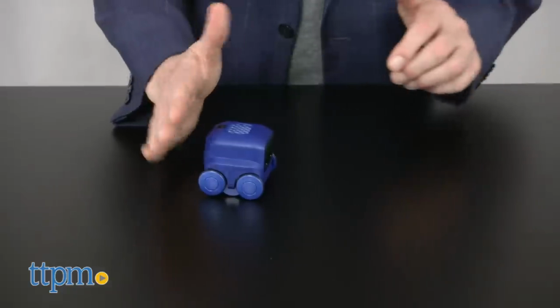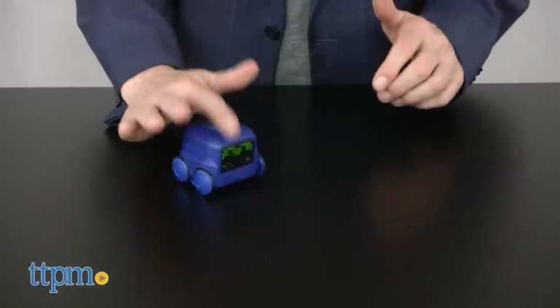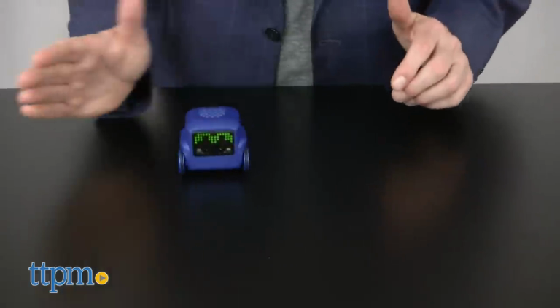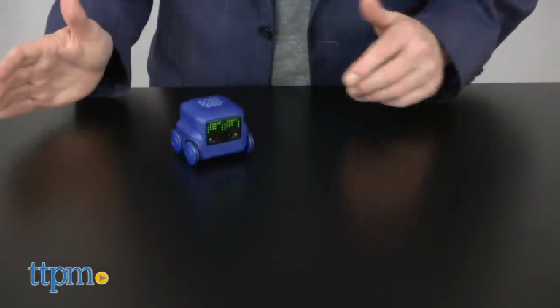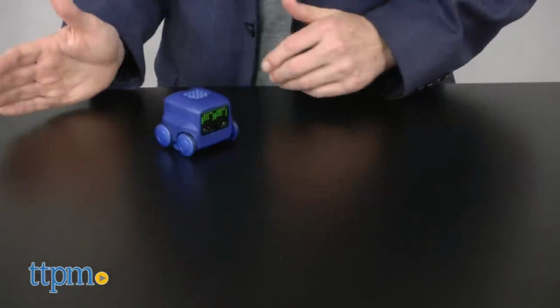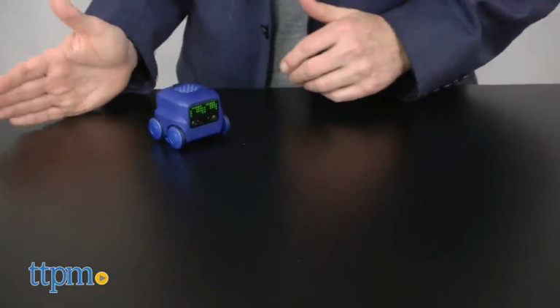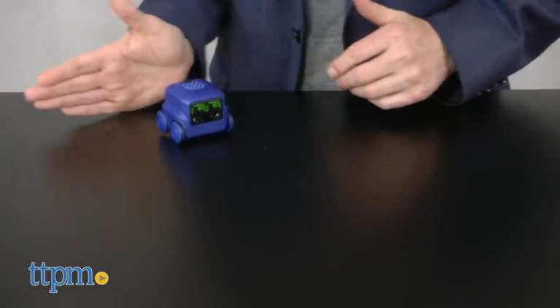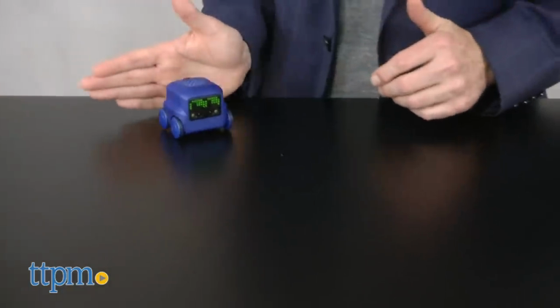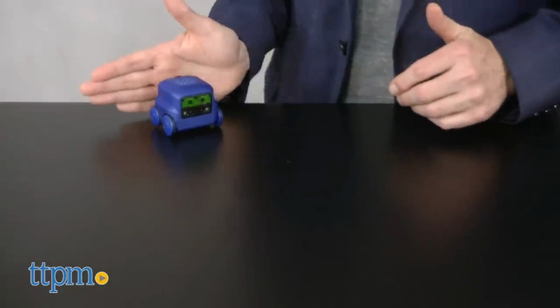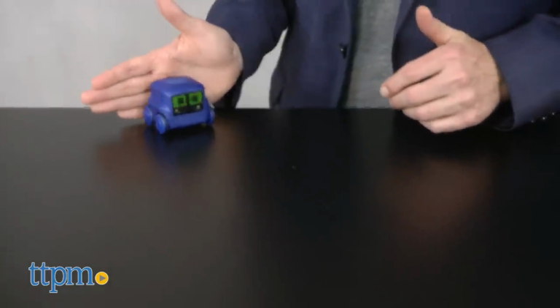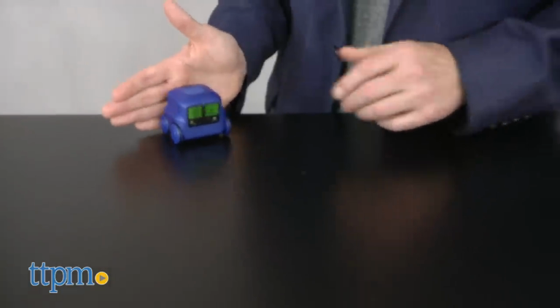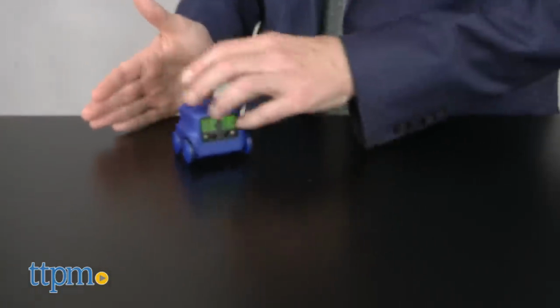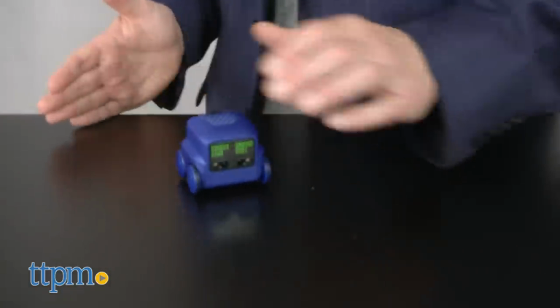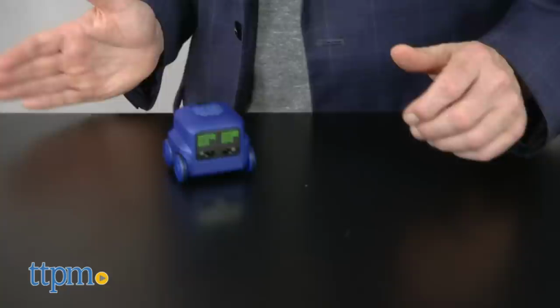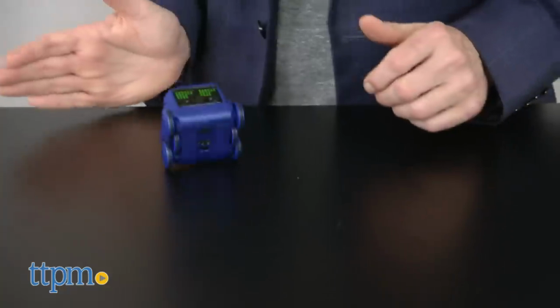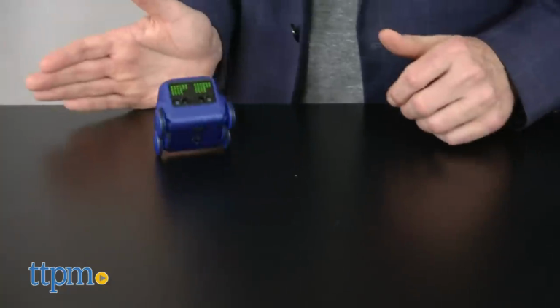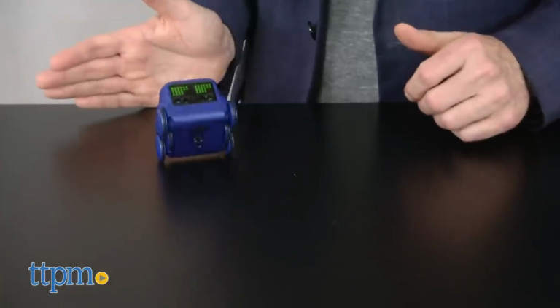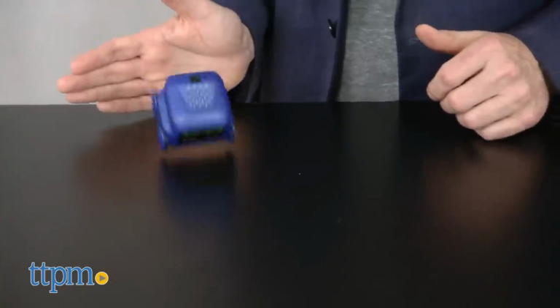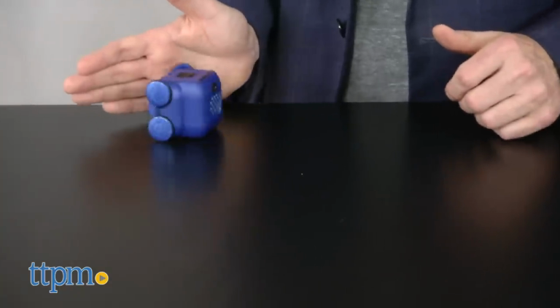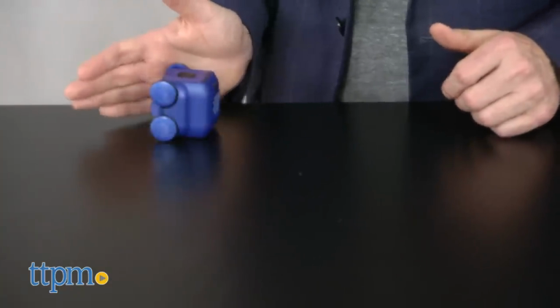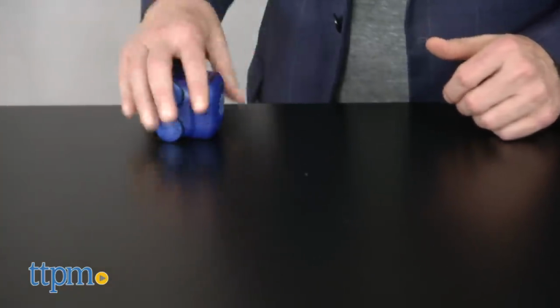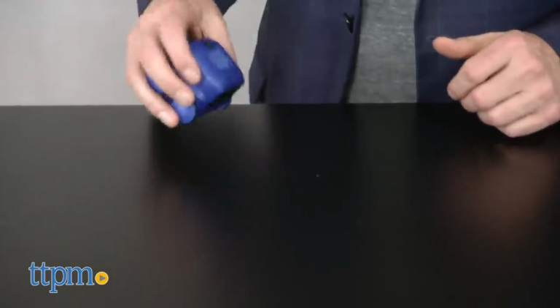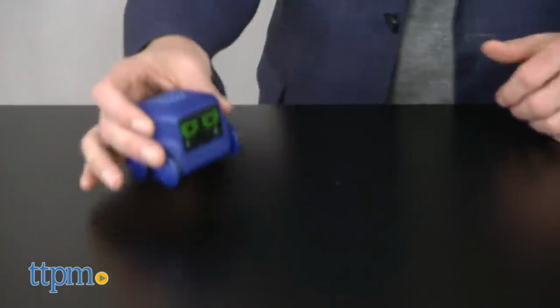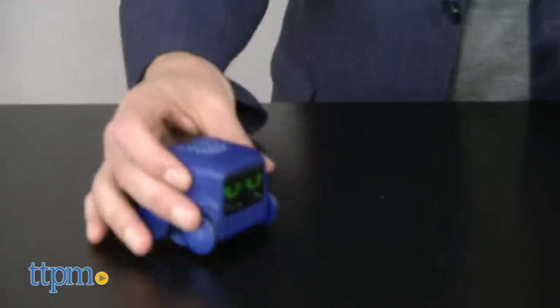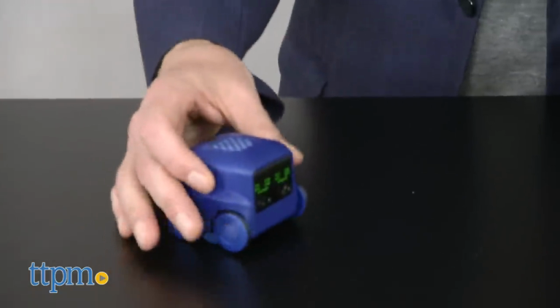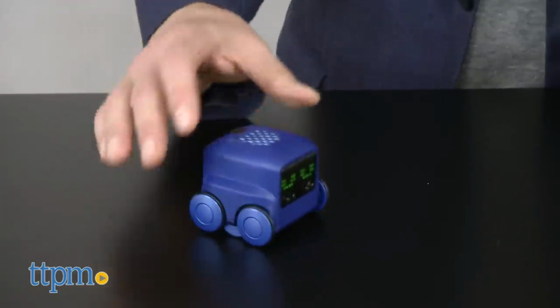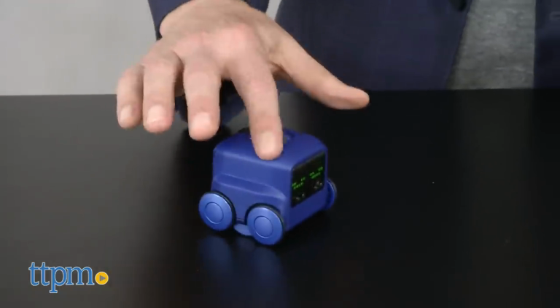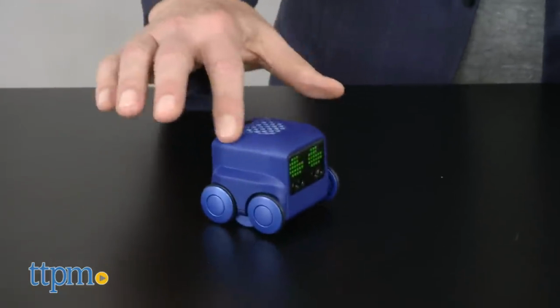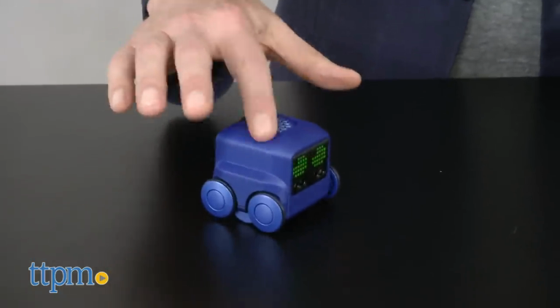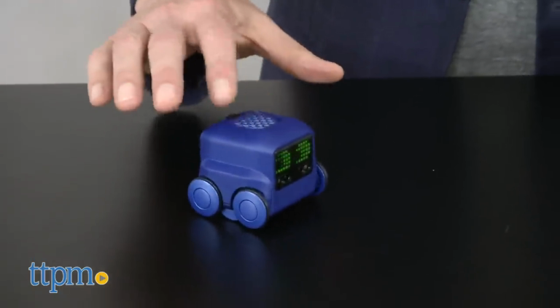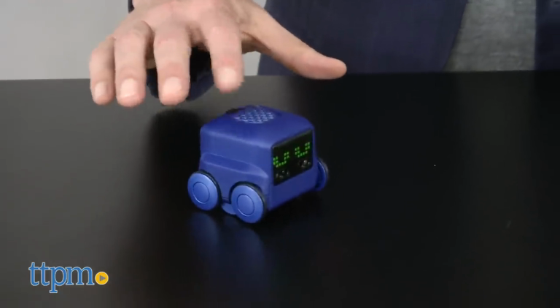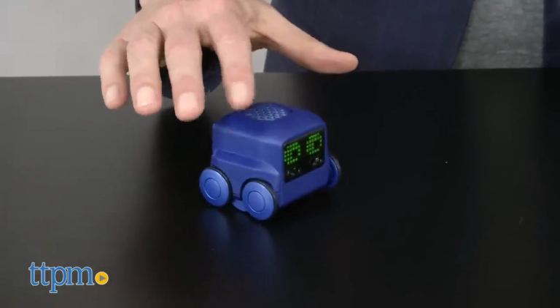Play mode is all about interacting with Boxer physically by using the touch sensors, light sensors, picking him up, turning him over, and so forth.